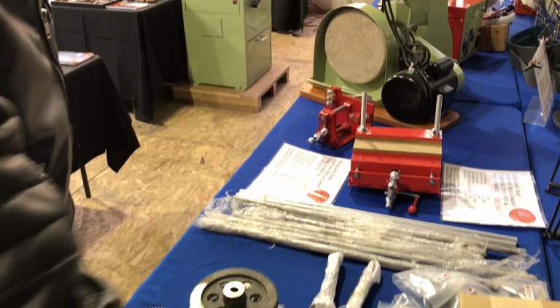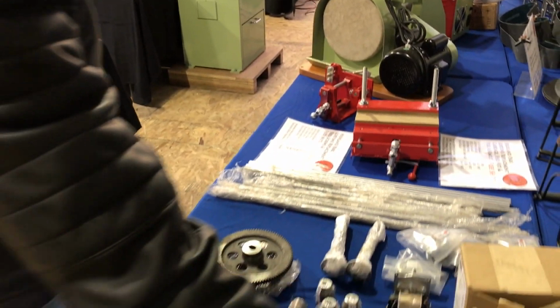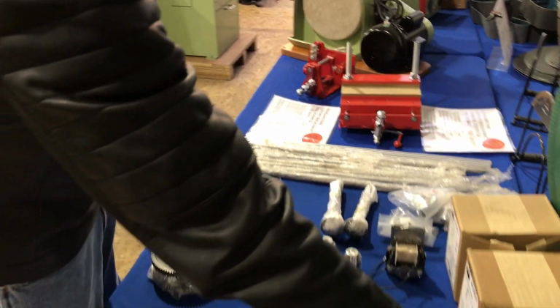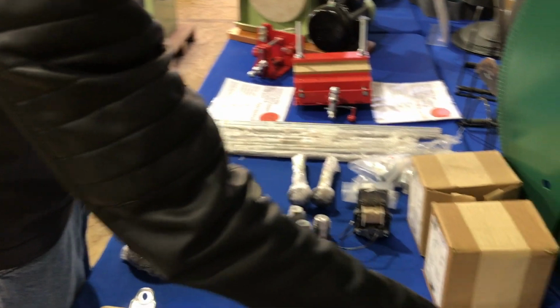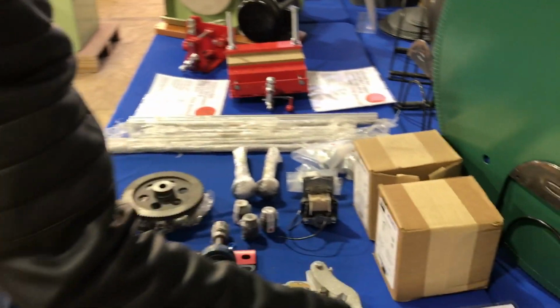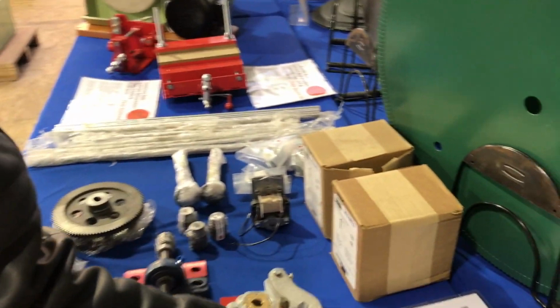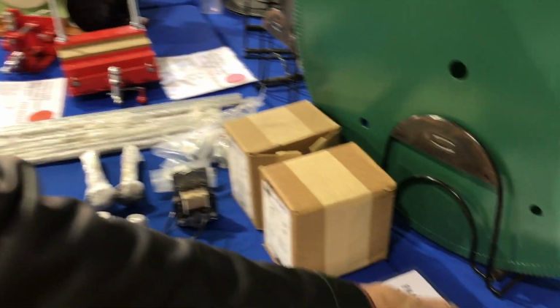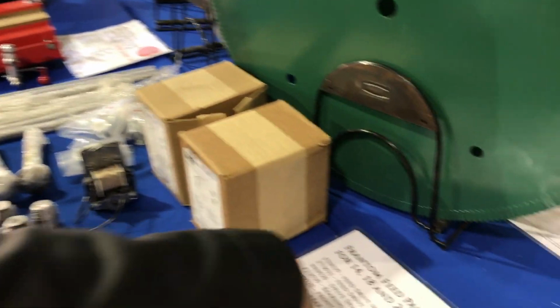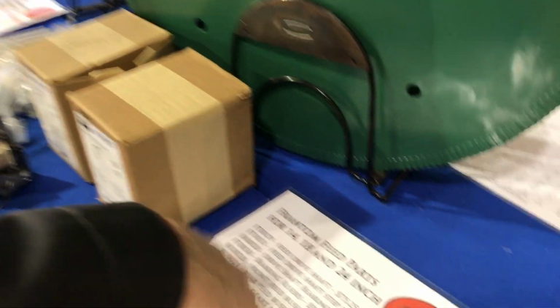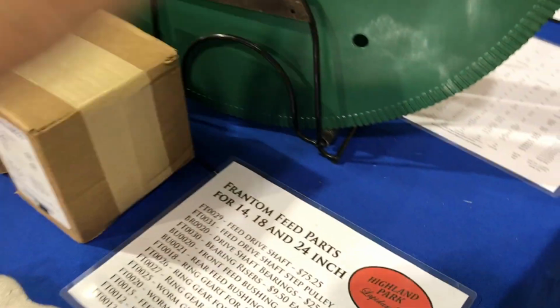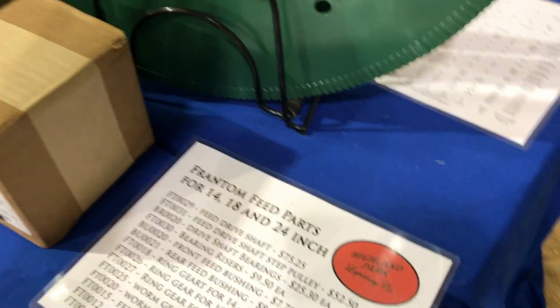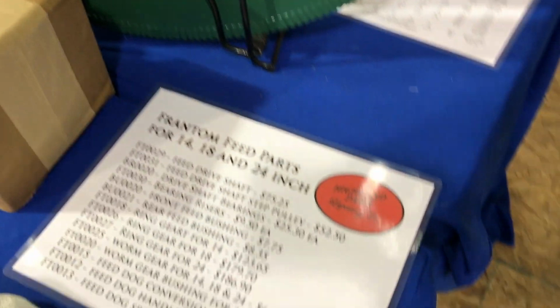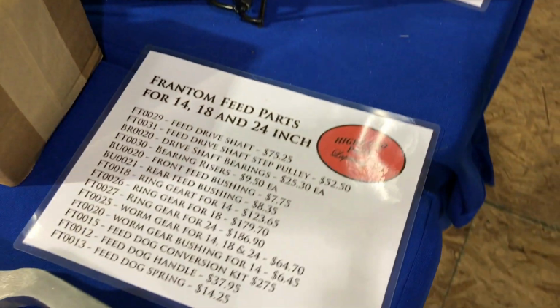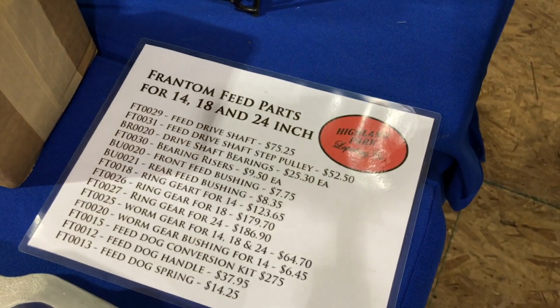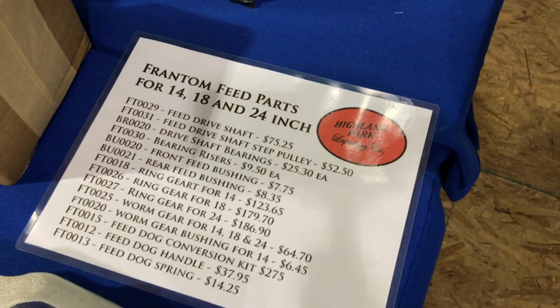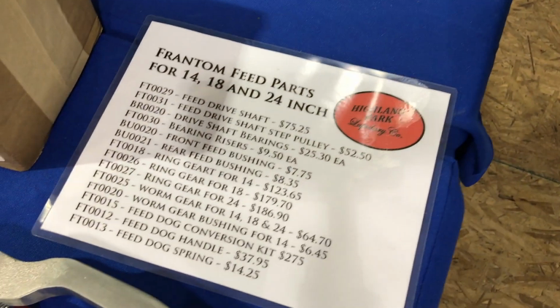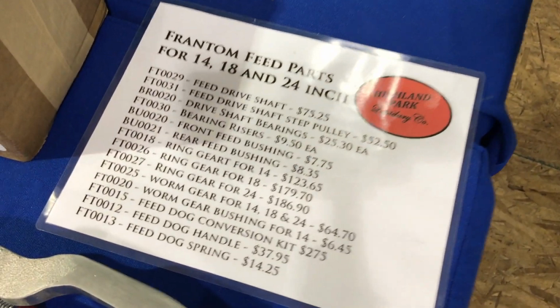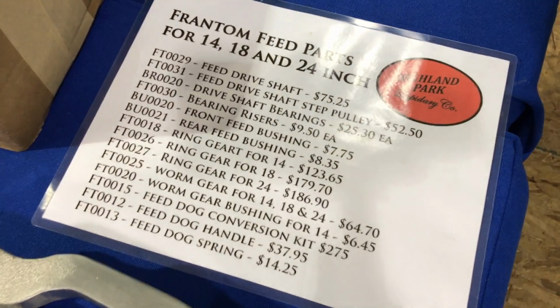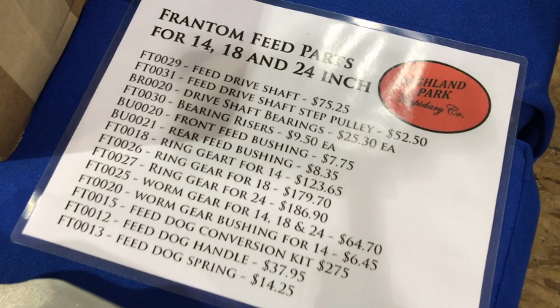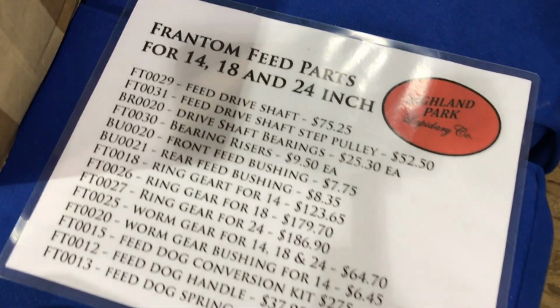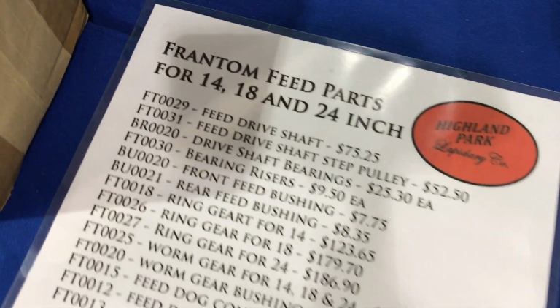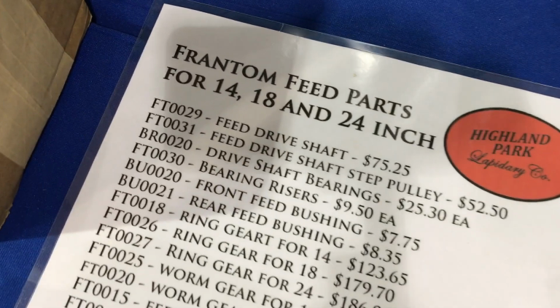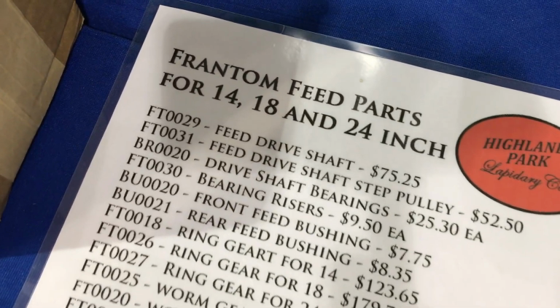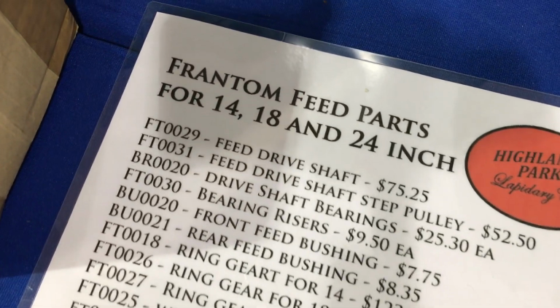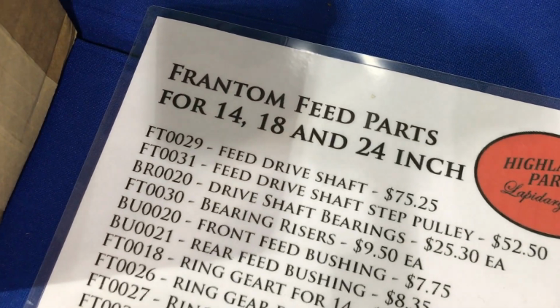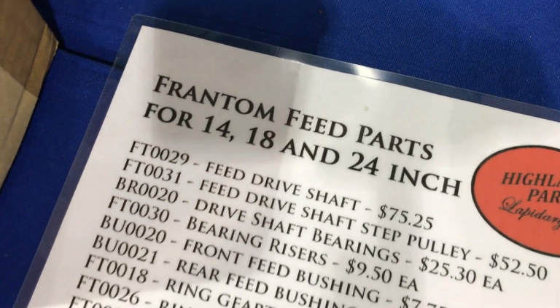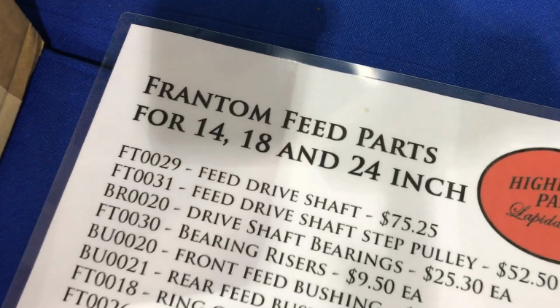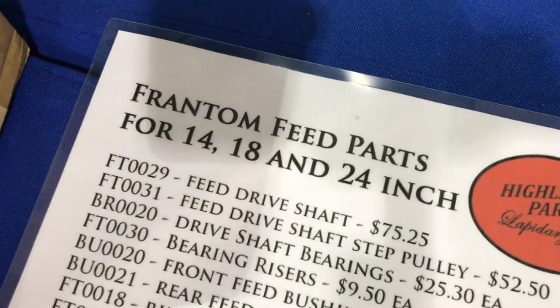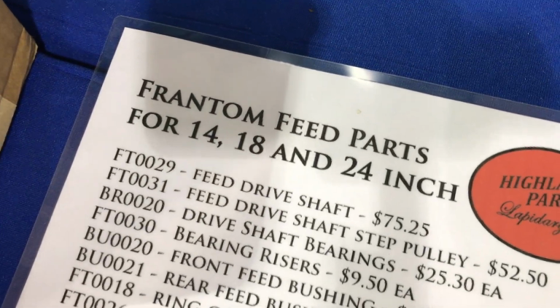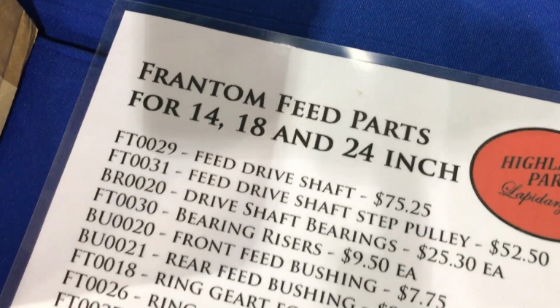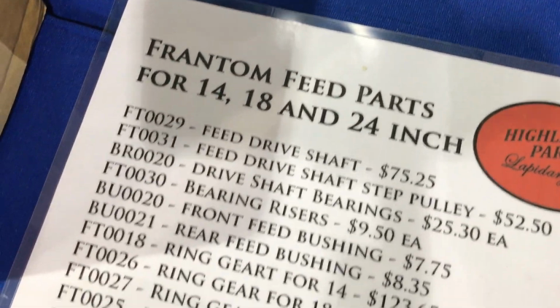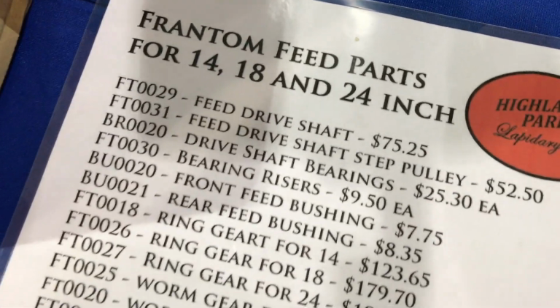This is kind of just a list of stuff. We've got many of the parts for the Frantums. I'm even working on doing vices for the Frantums as well. We like the Frantums.